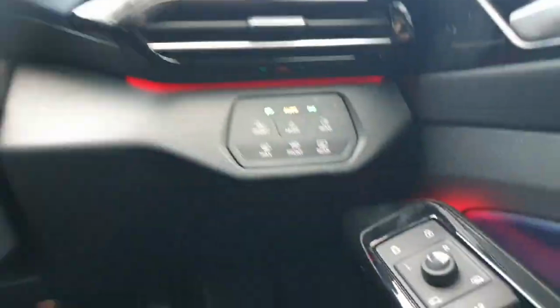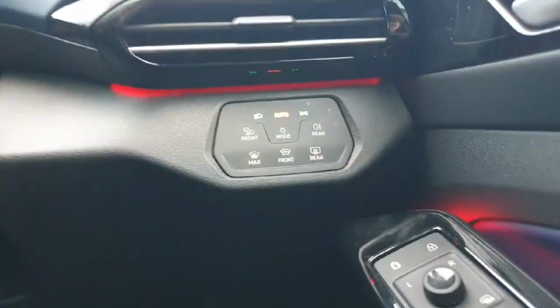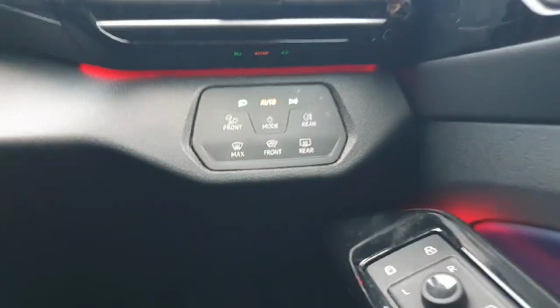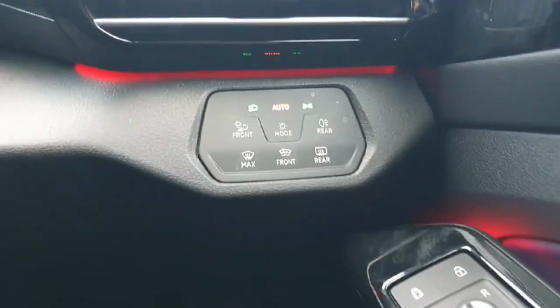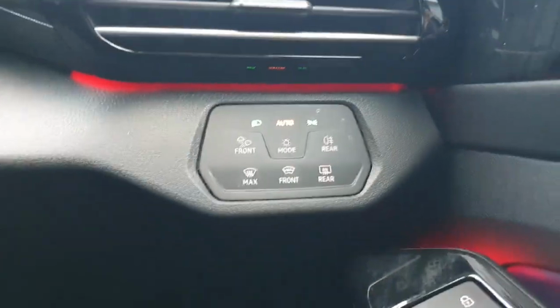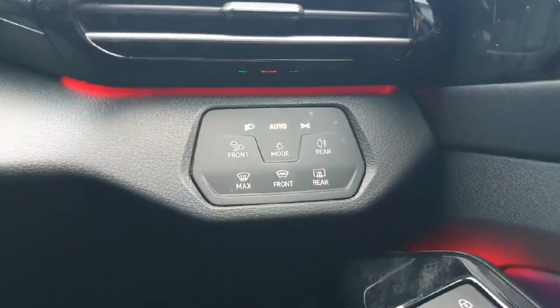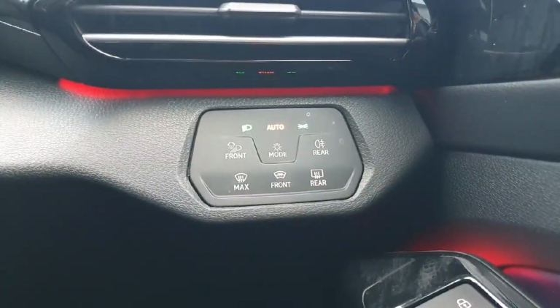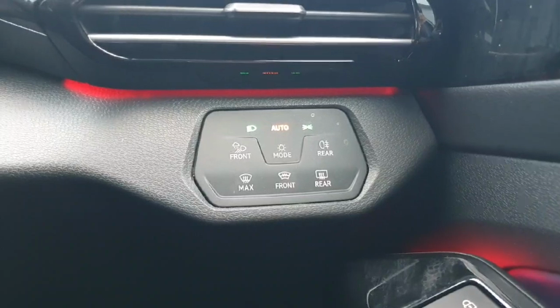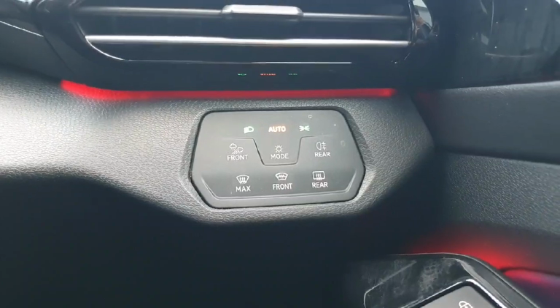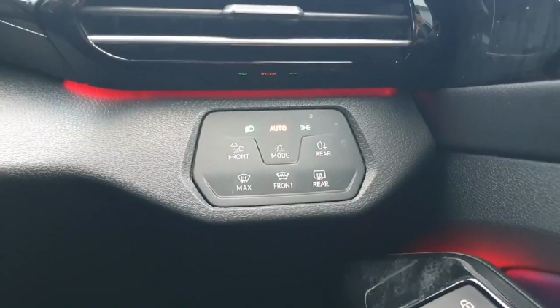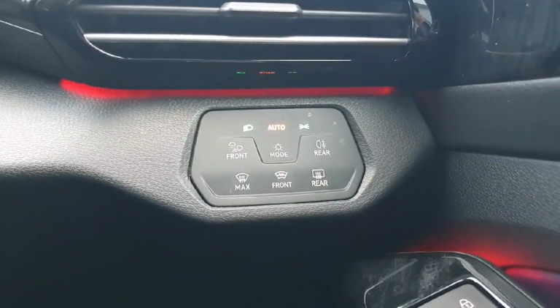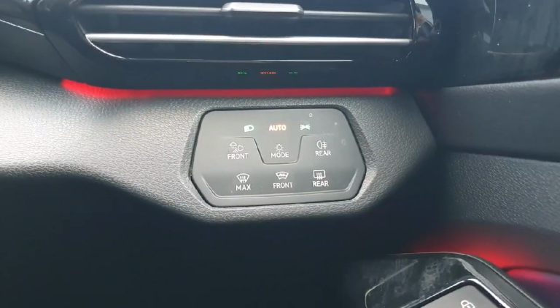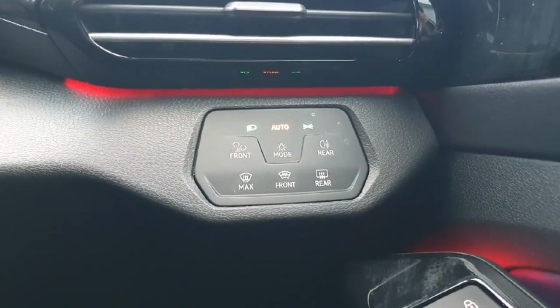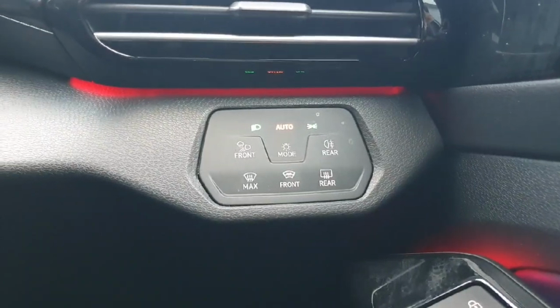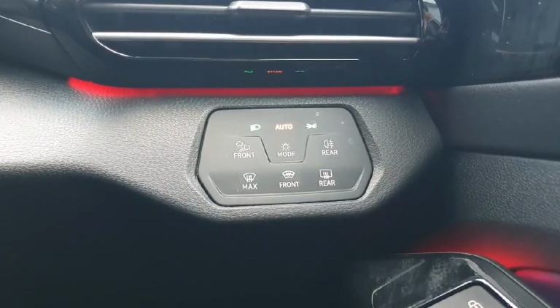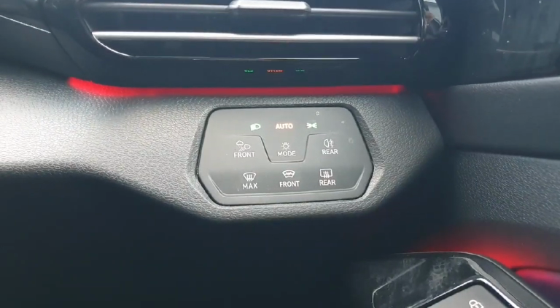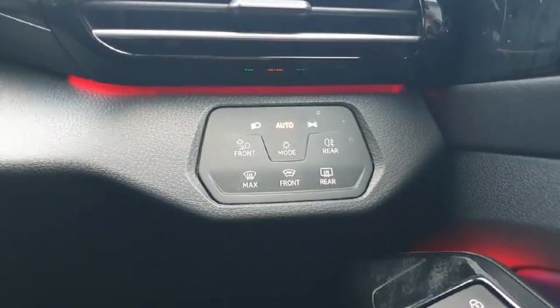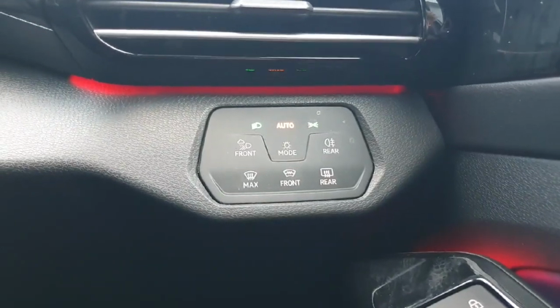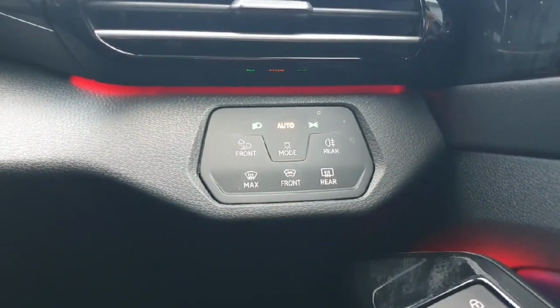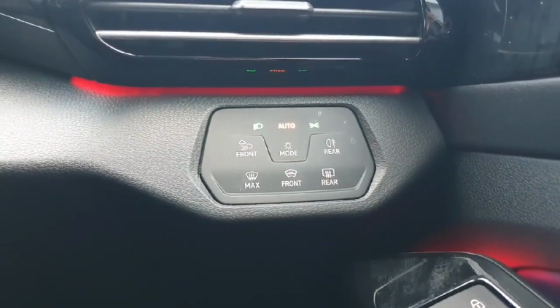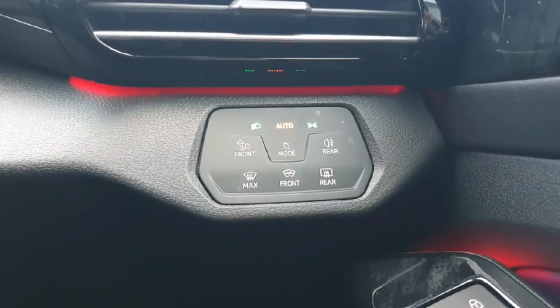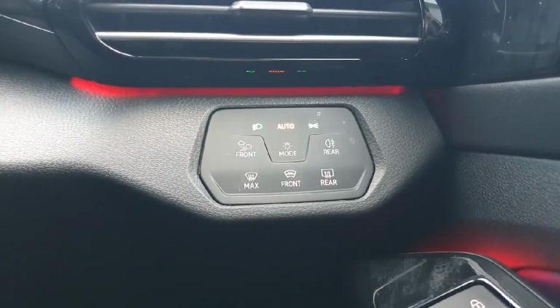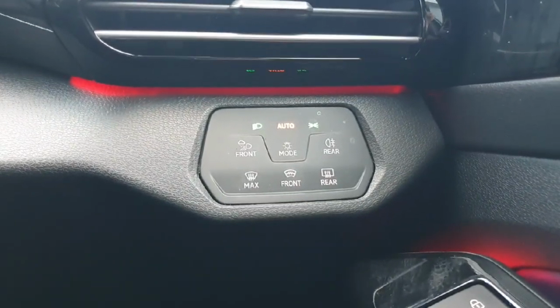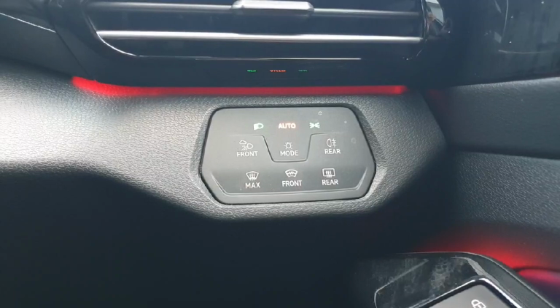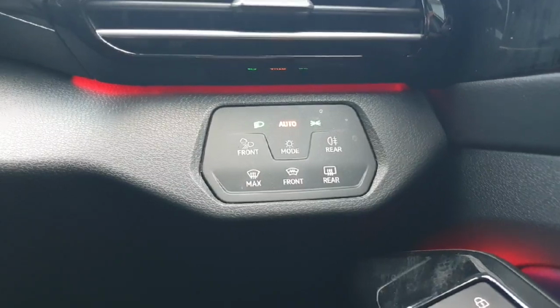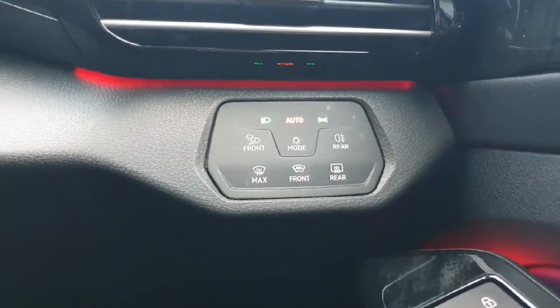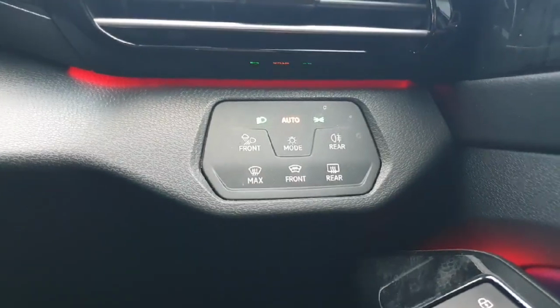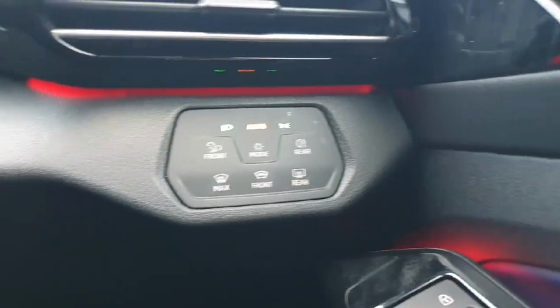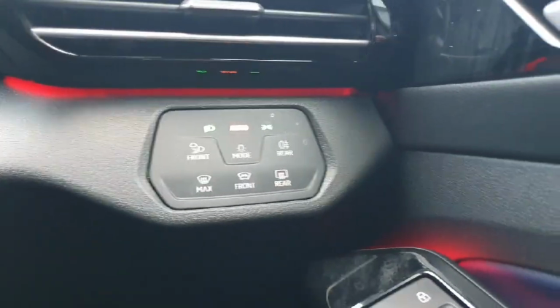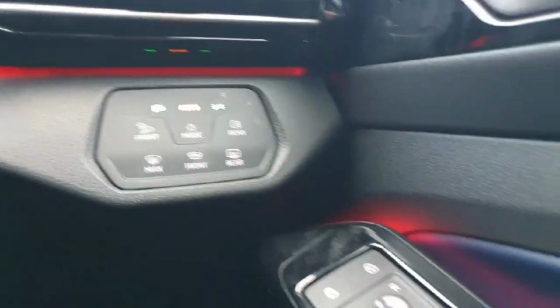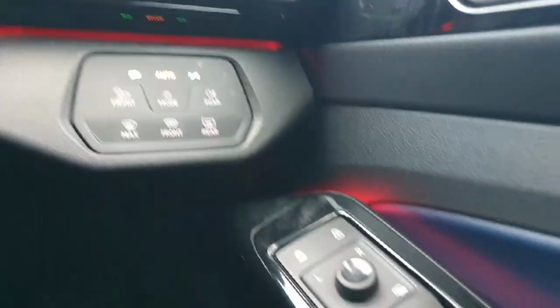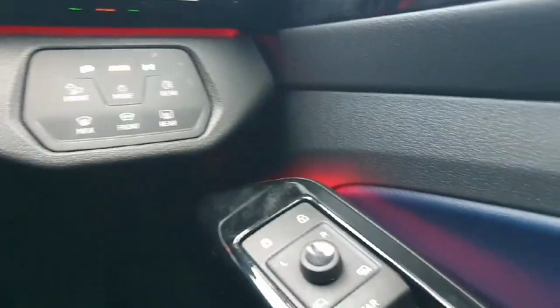Moving down to the right we have our automatic lighting feature. This will turn the lights on and off depending on the brightness outside the car — say you enter a tunnel, the lights will turn on automatically, and as you exit that tunnel the lights will turn back off.